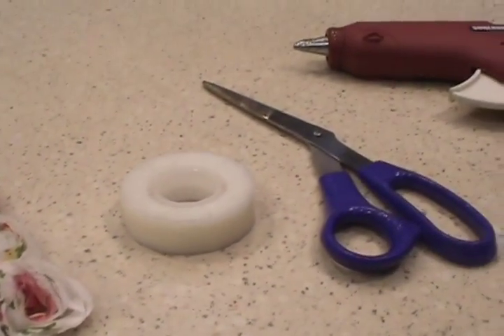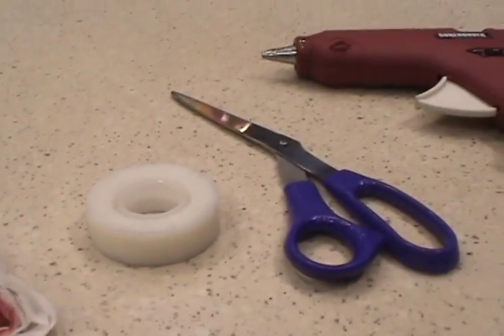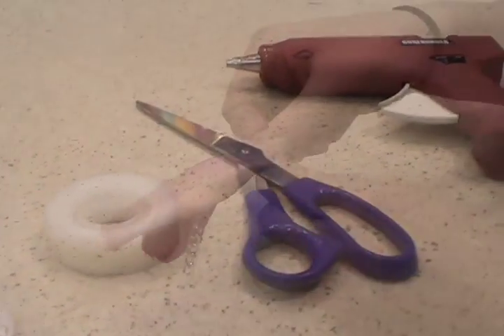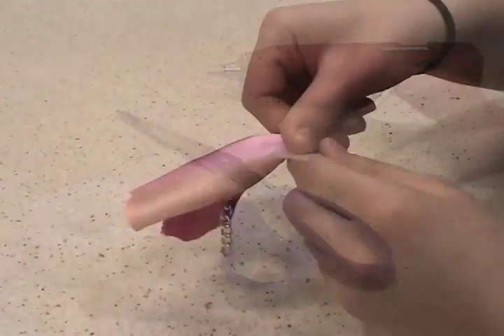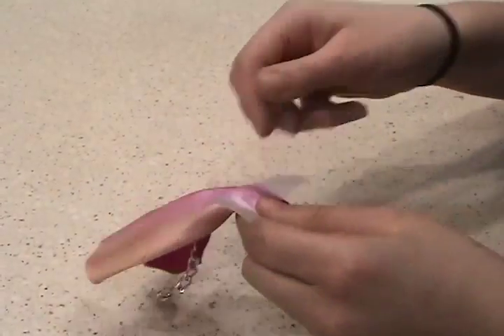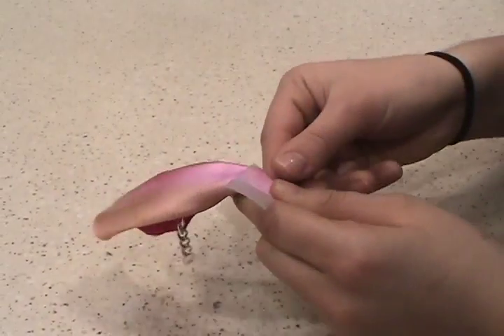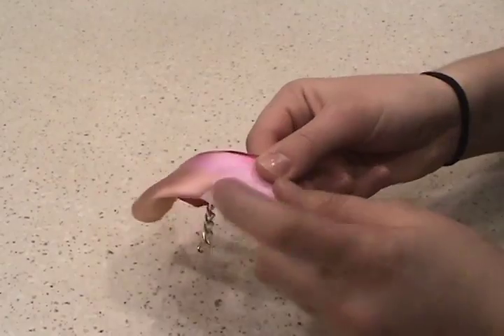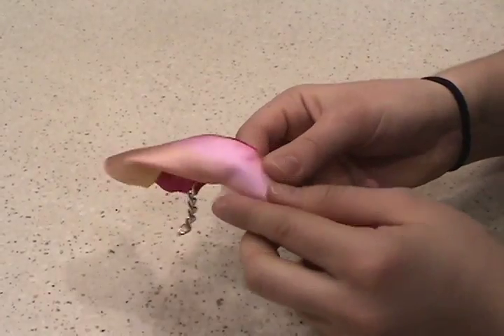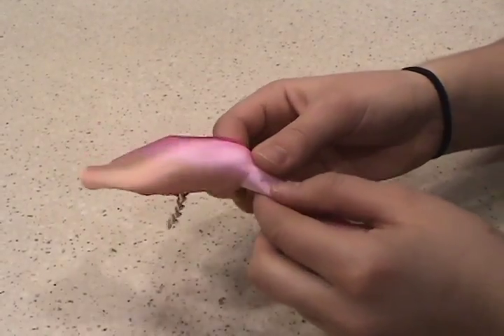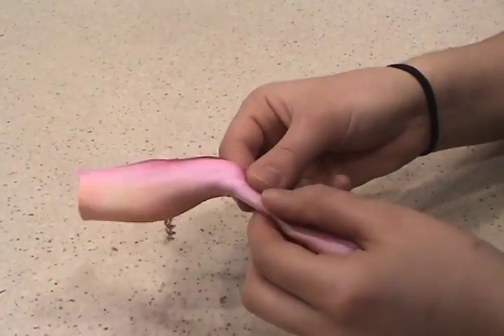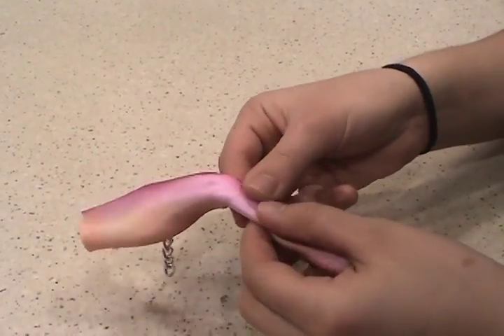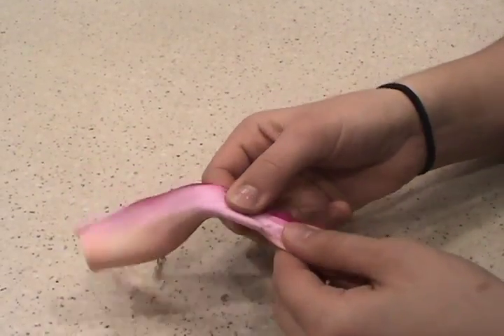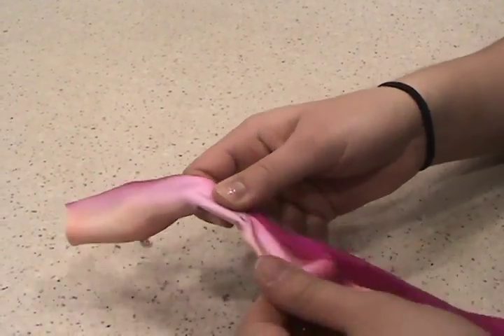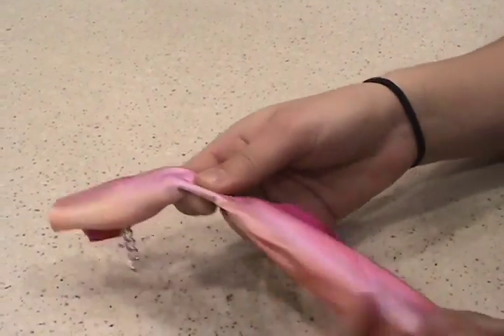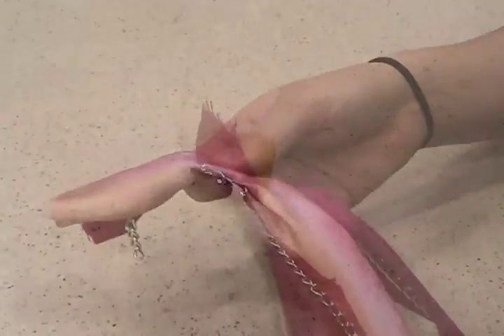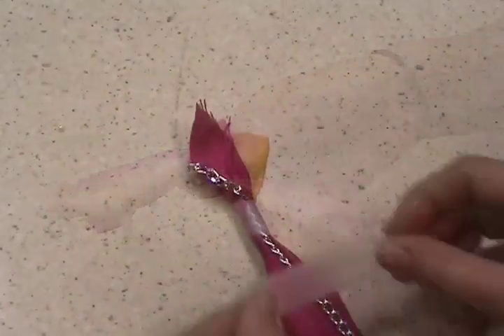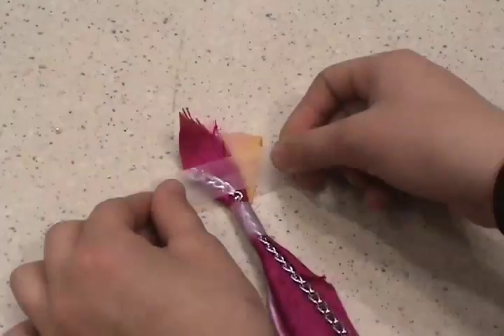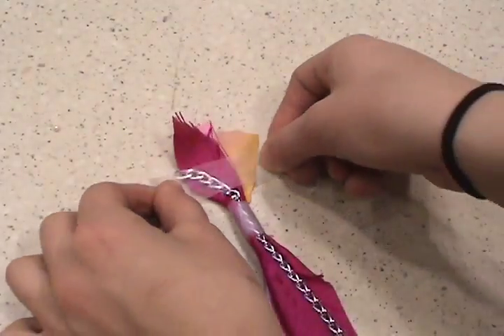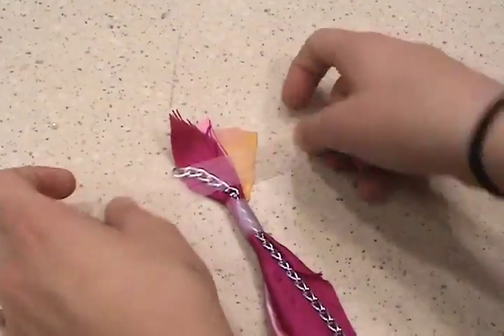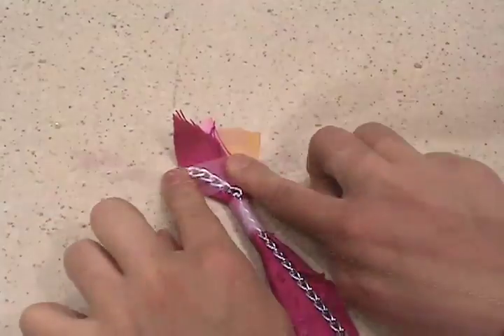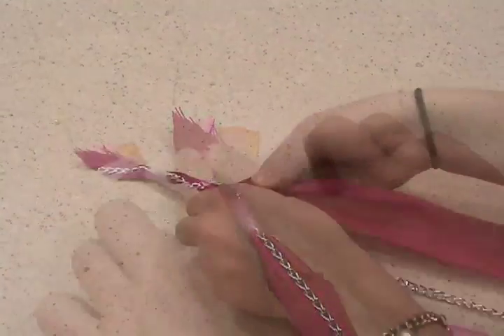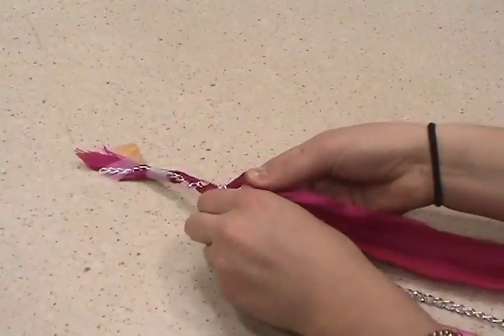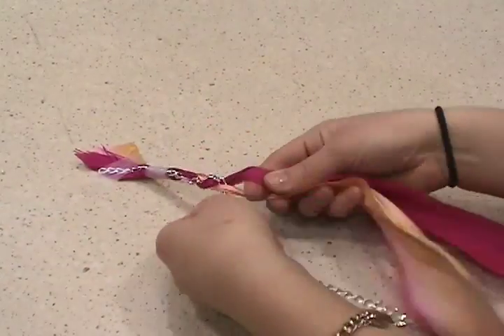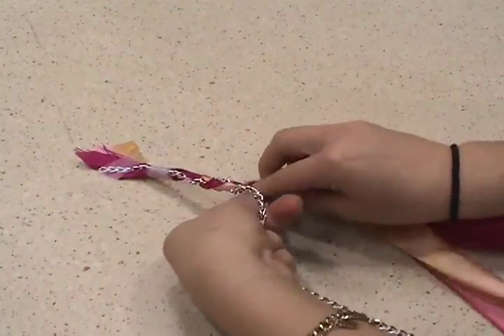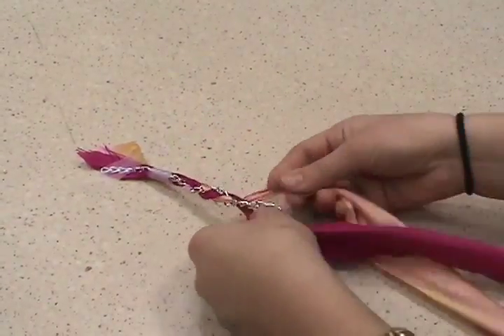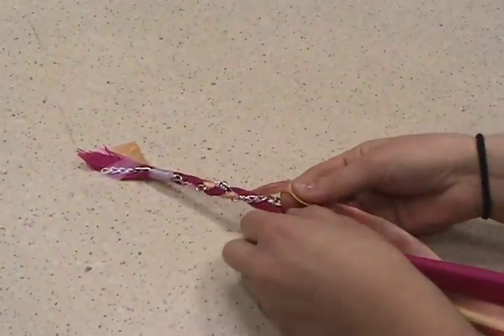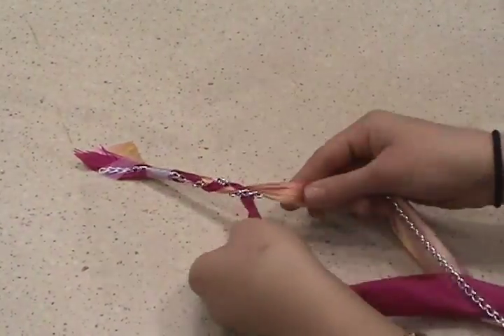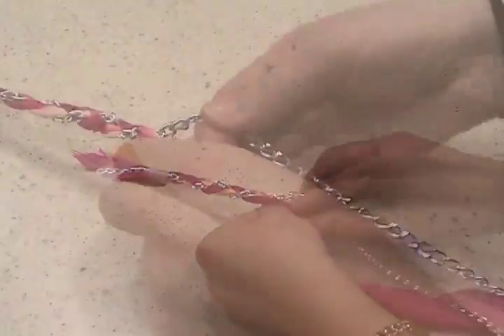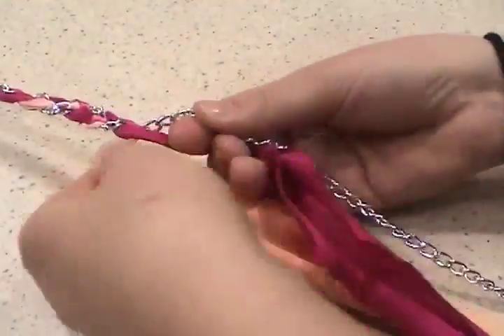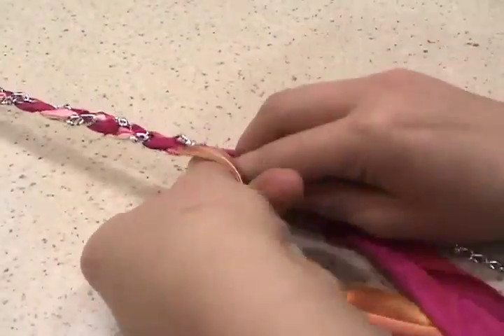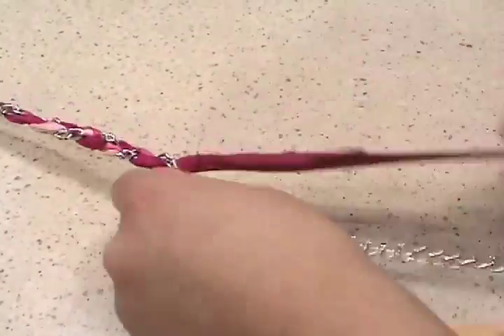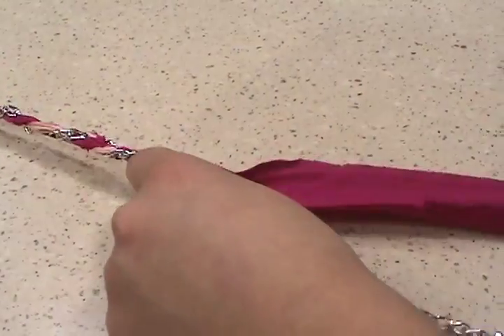Now let's get started. First step, tape one side of the three trims together, leaving about 3 inches of extra trim before you tape. Then tape to the table for a steady grip. Now start braiding the three trims until you reach the bottom, leaving about 3 inches of unbraided trim at the end.